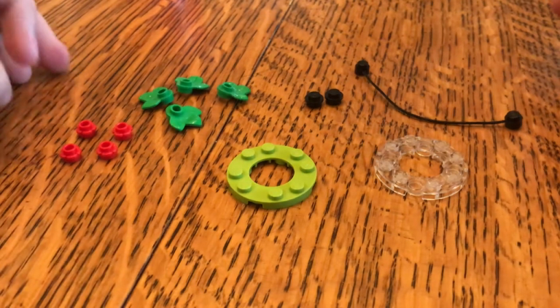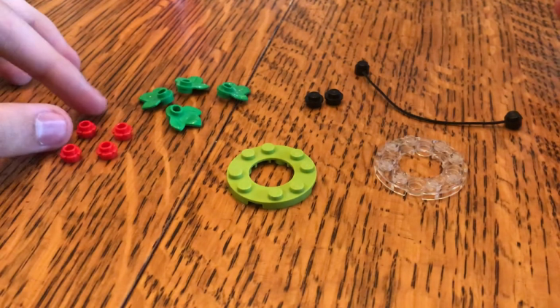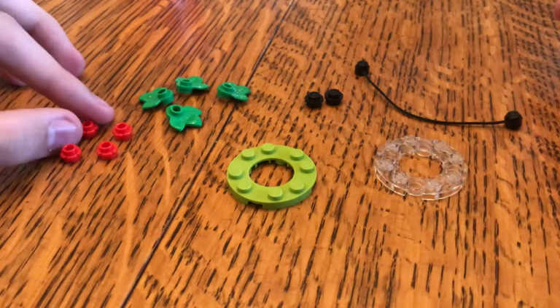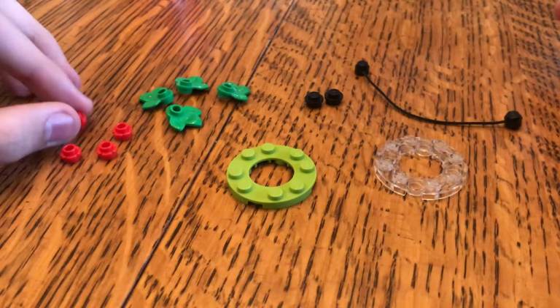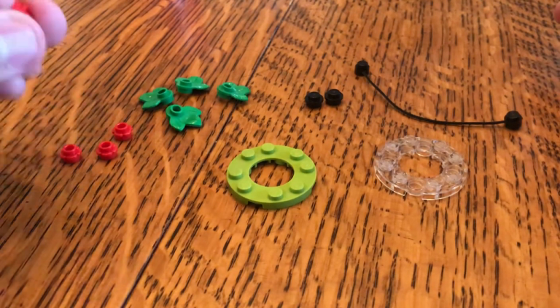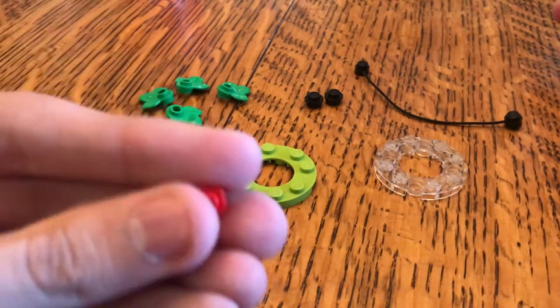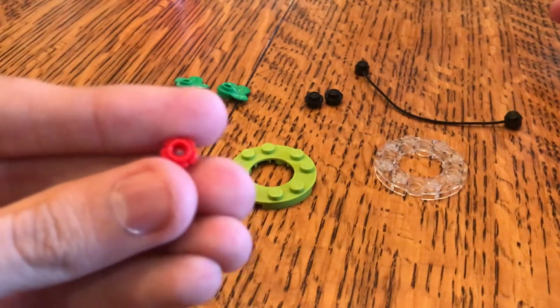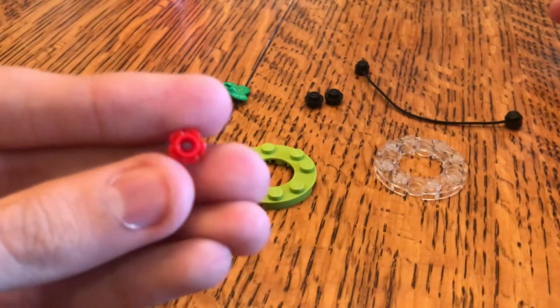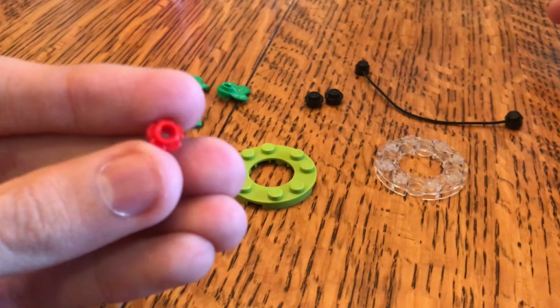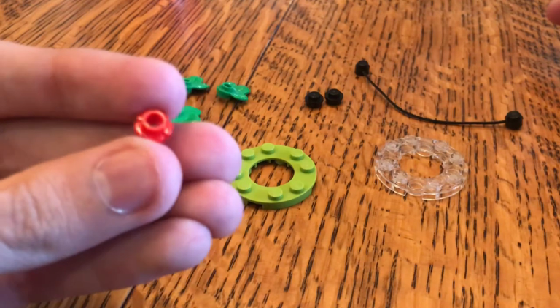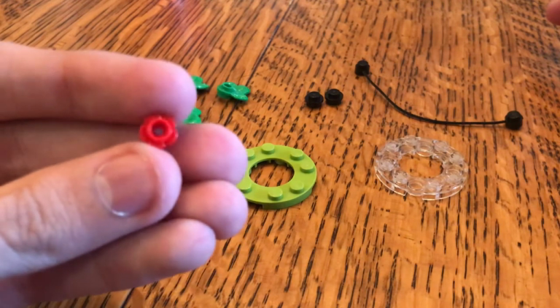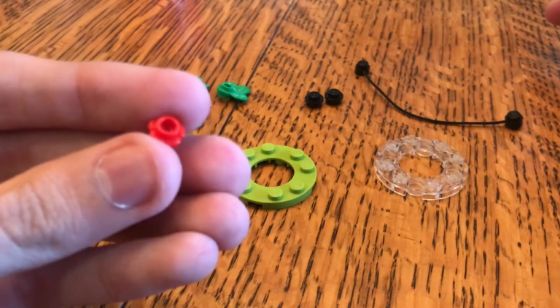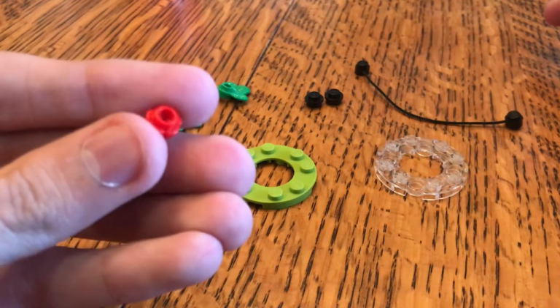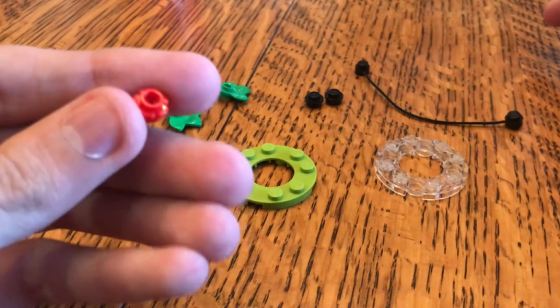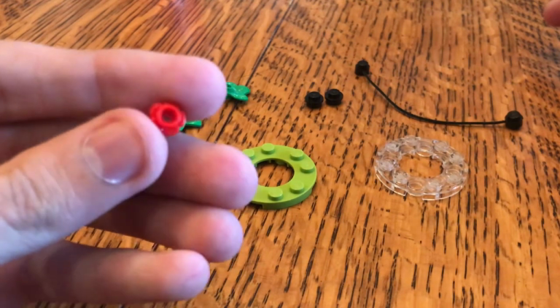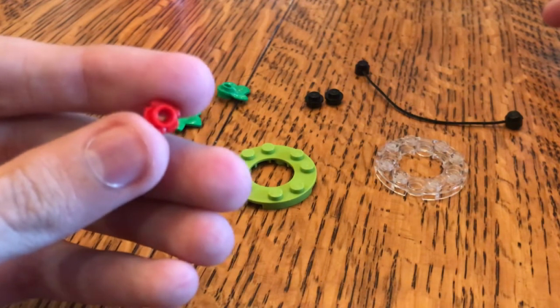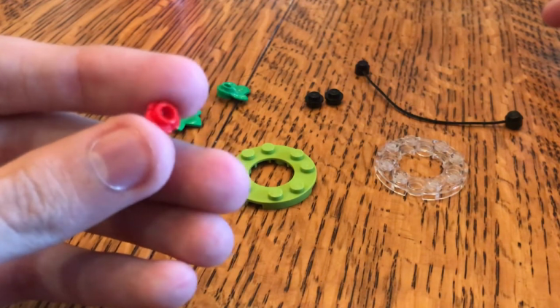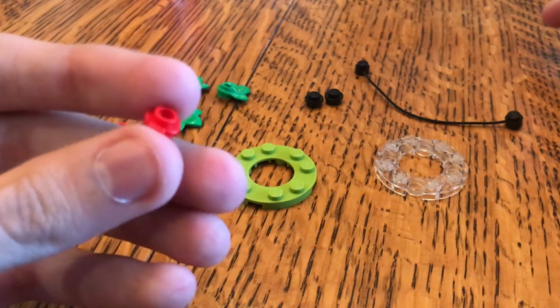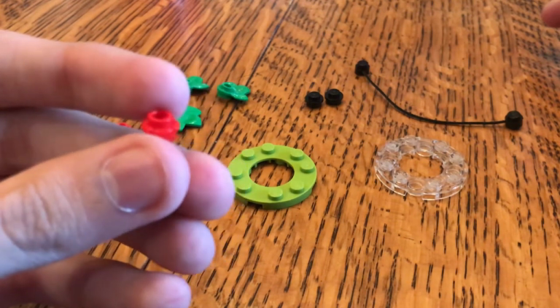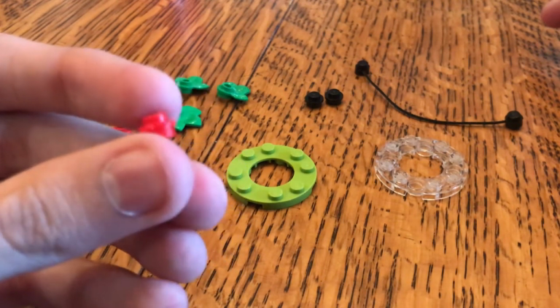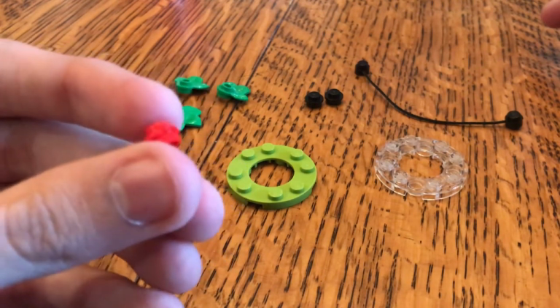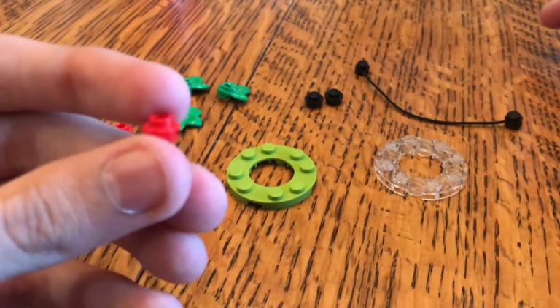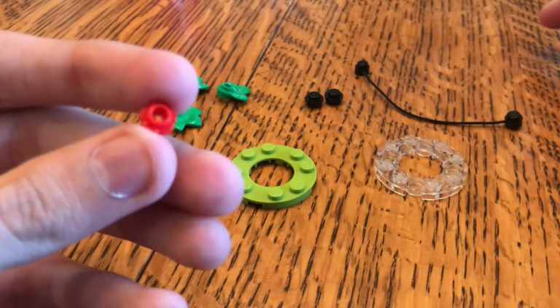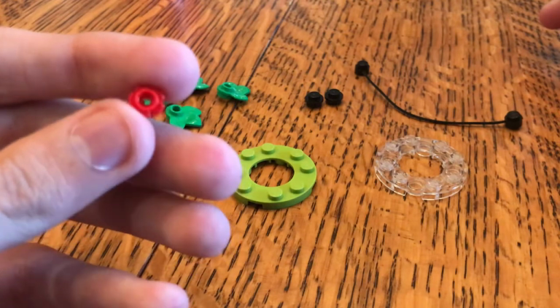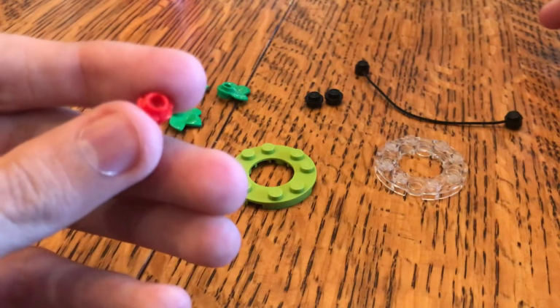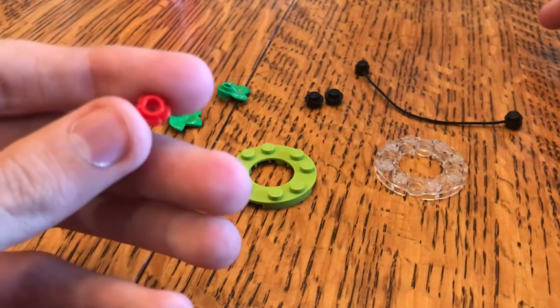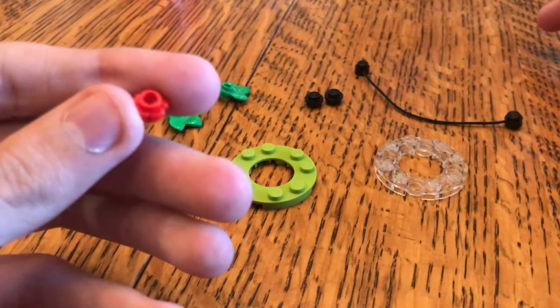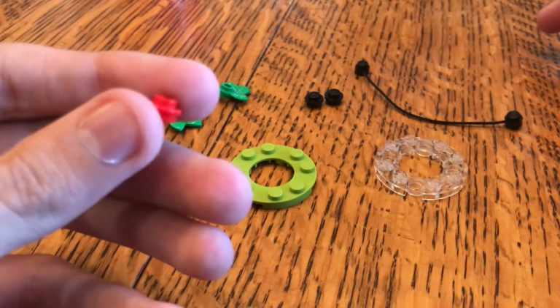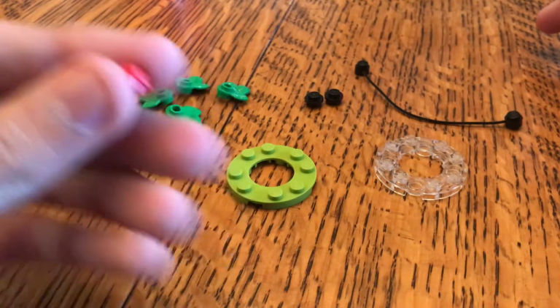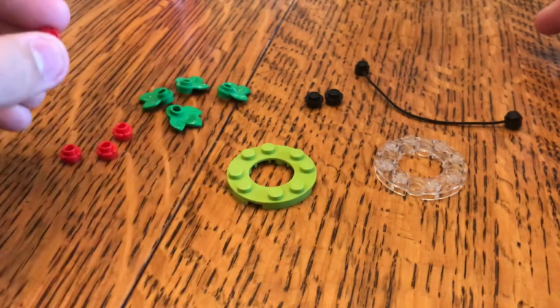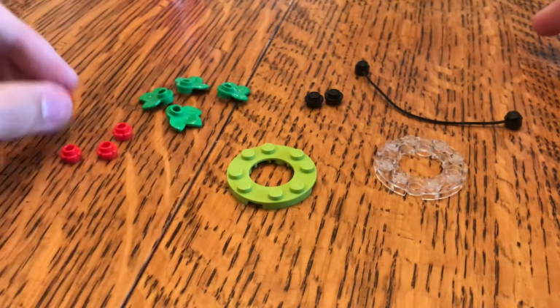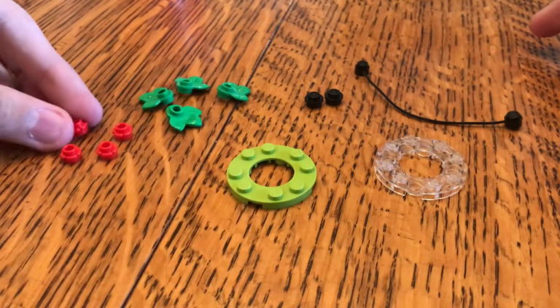You're going to need four of these little red flower pieces, or it could just be four red studs or four one-by-one round tiles. It doesn't really matter — just four little round pieces that look nice.